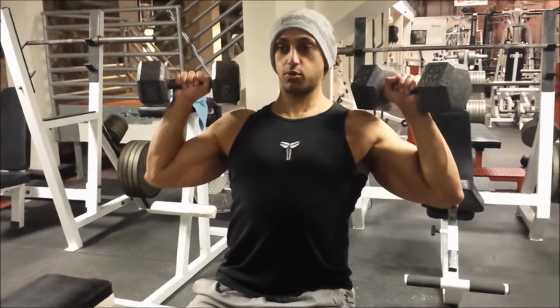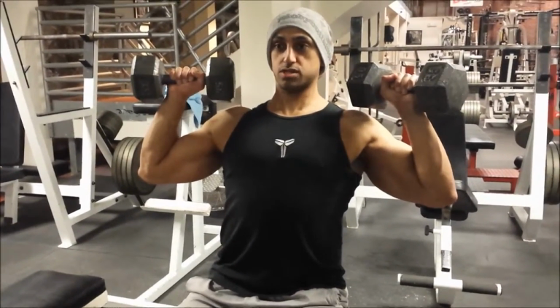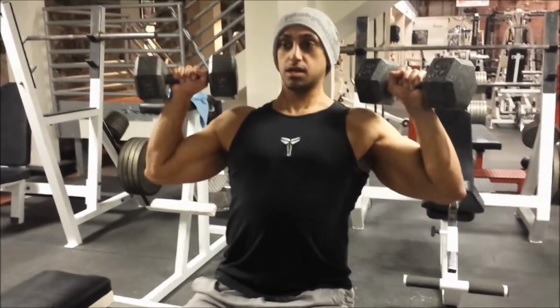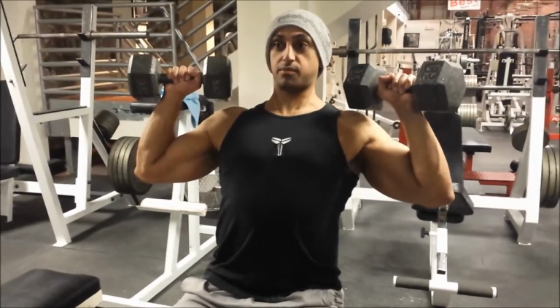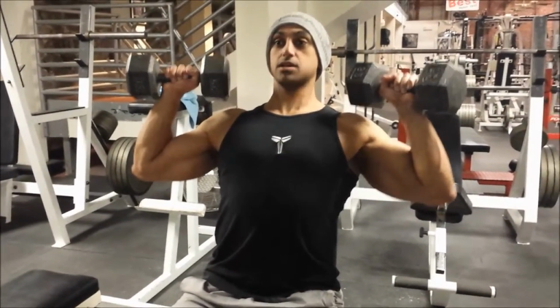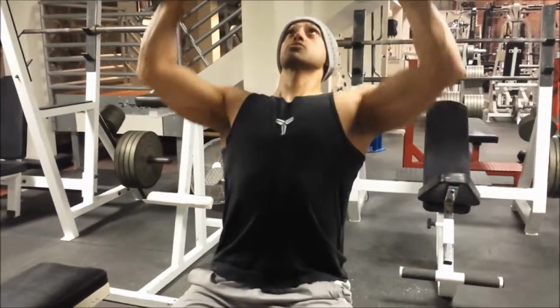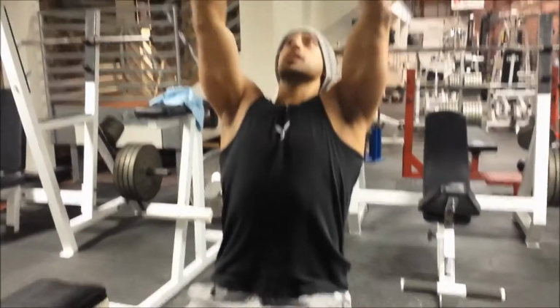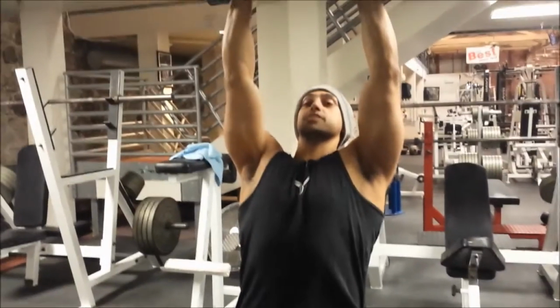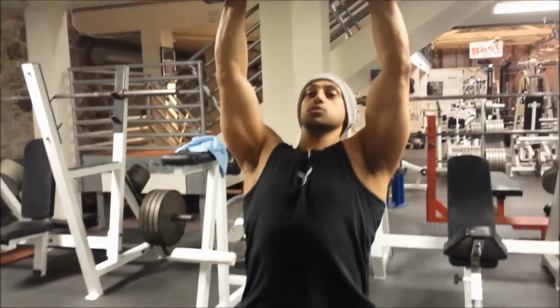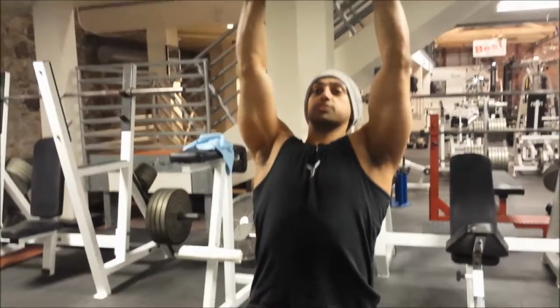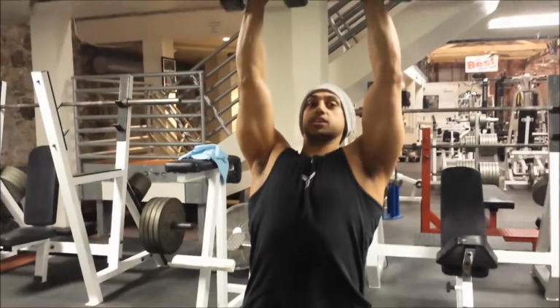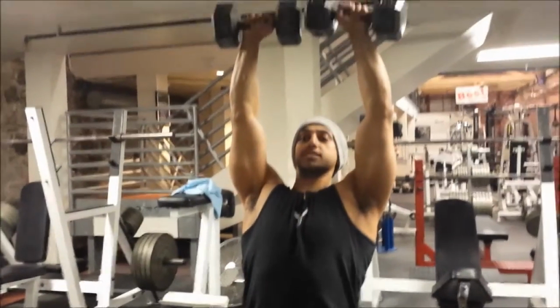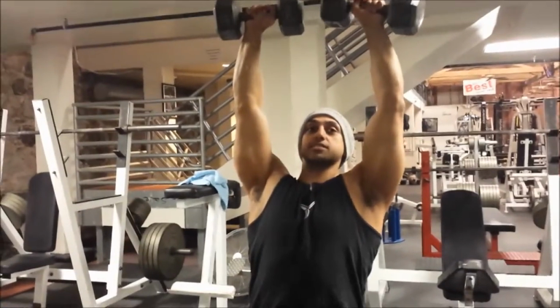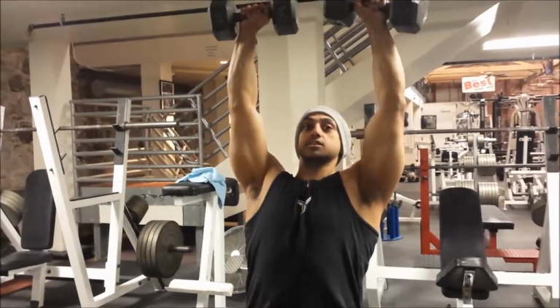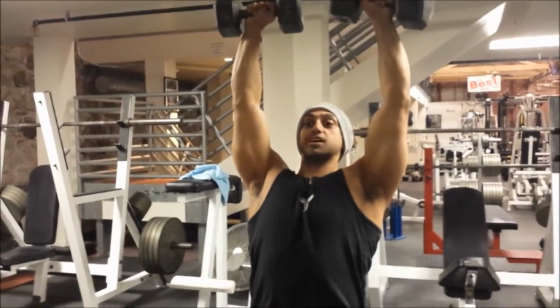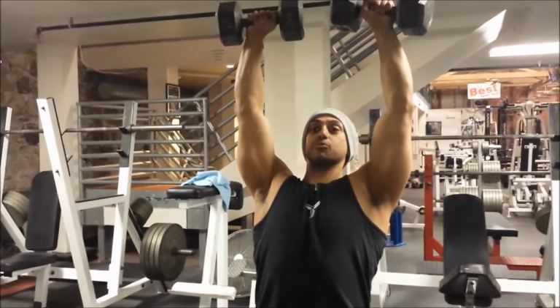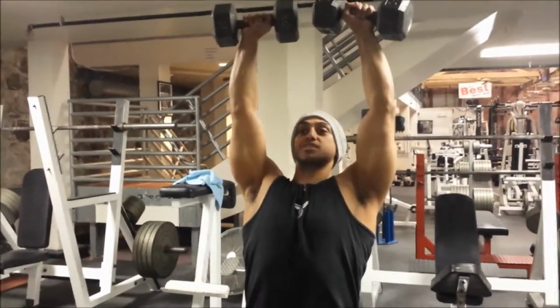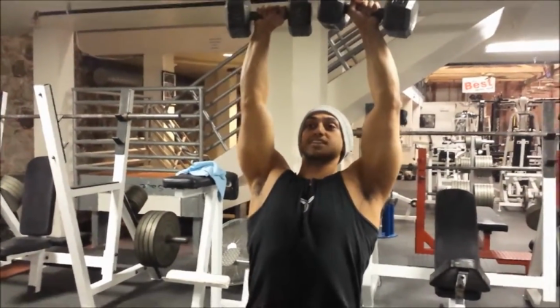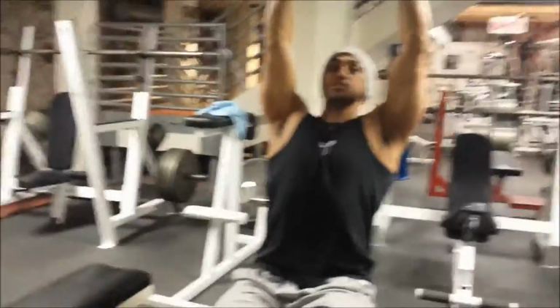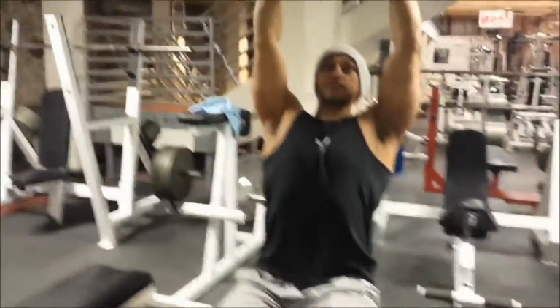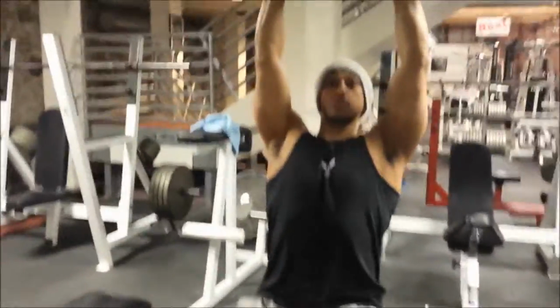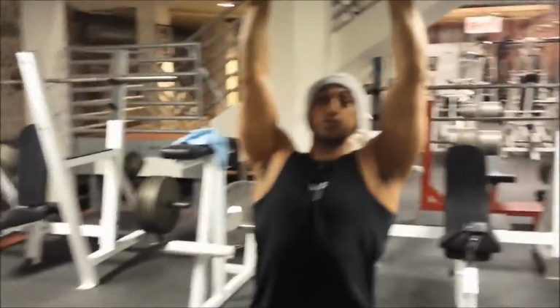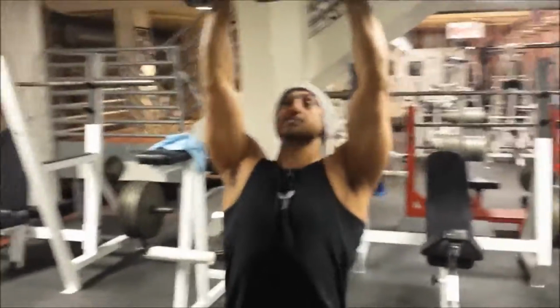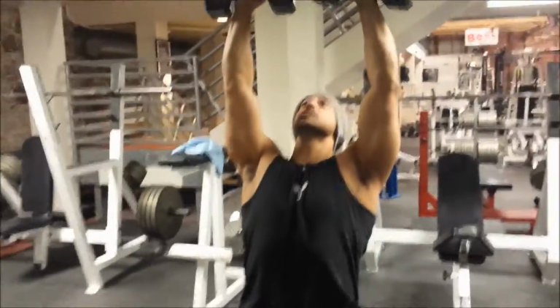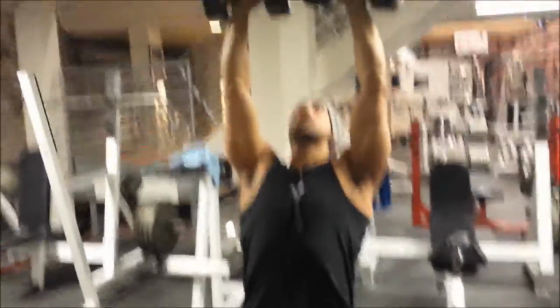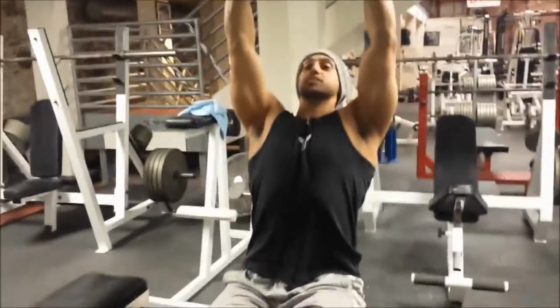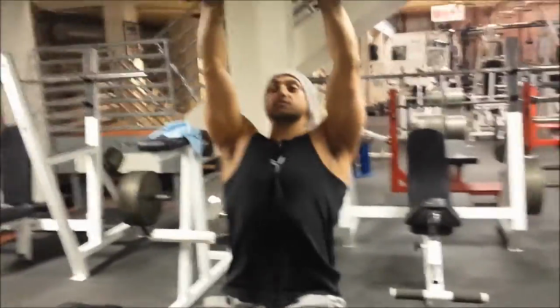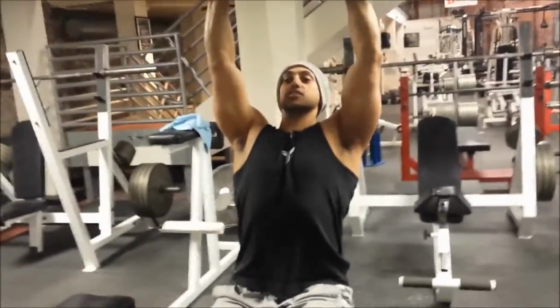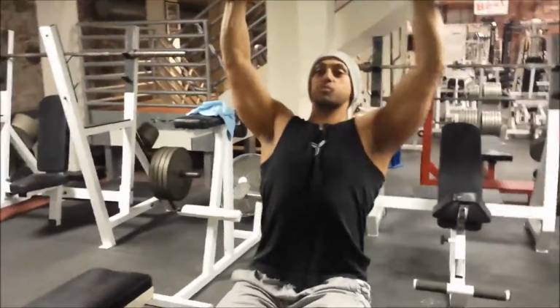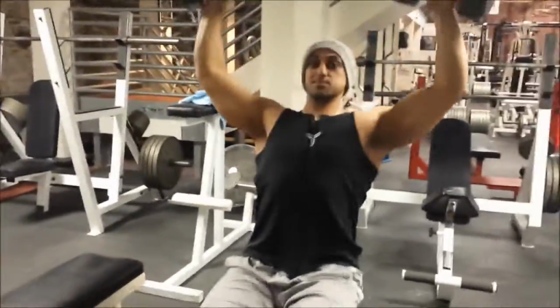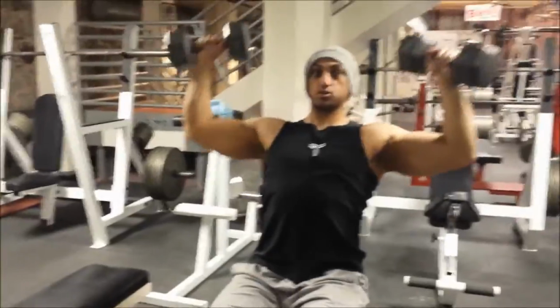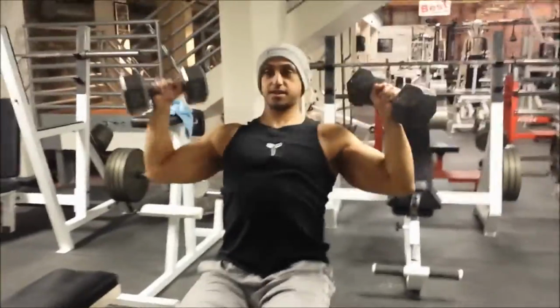What we want to do is from here, go as high up as we can without hitting the weights together. The last thing we want to do is hit these together — if we're going too fast, we can hit them and then the momentum is going to throw us back down.